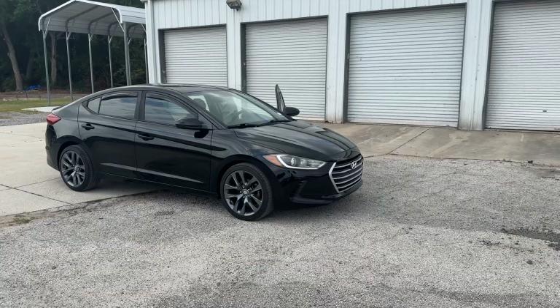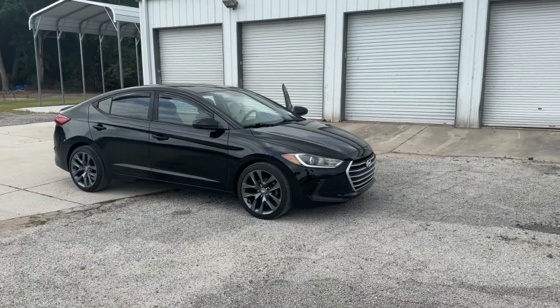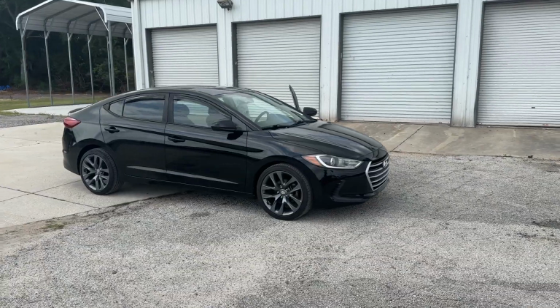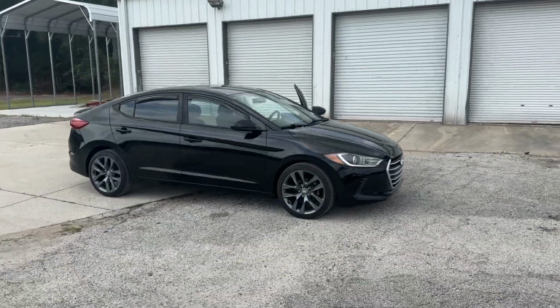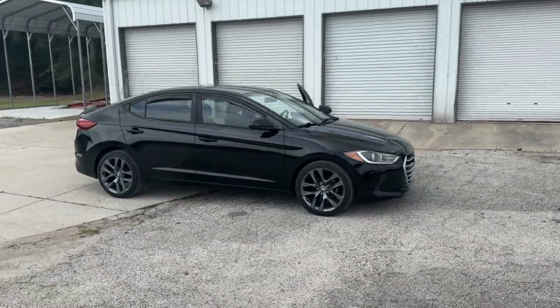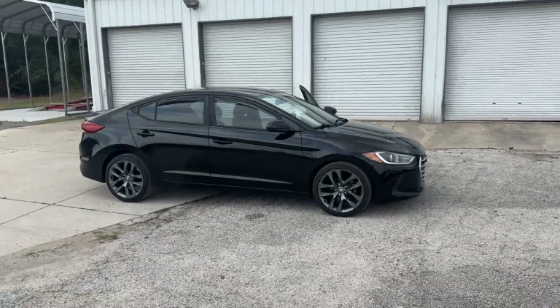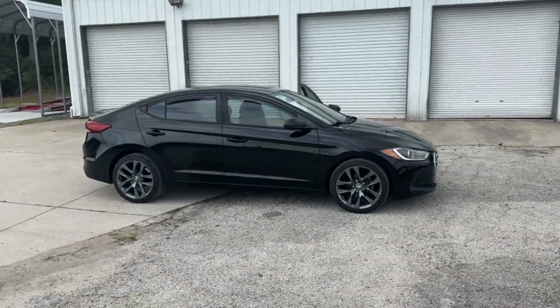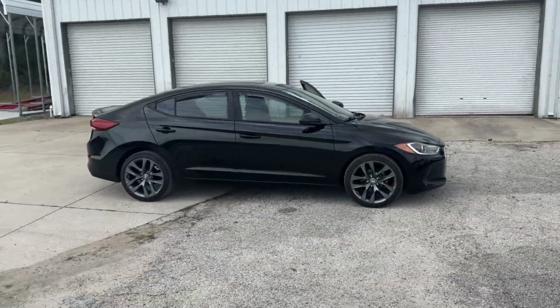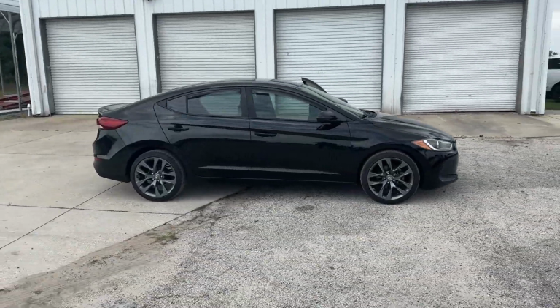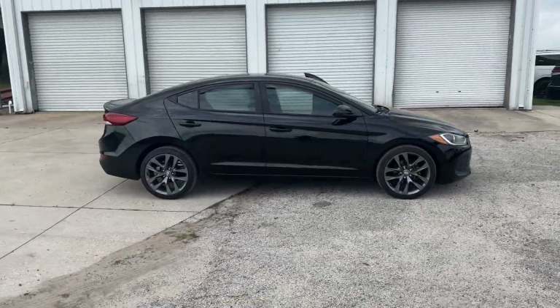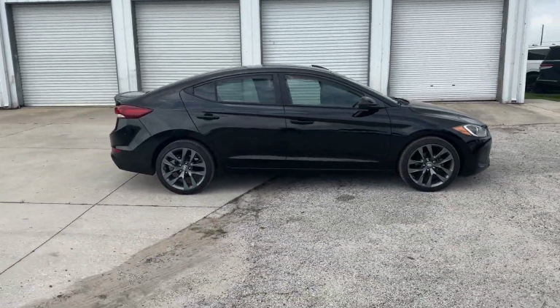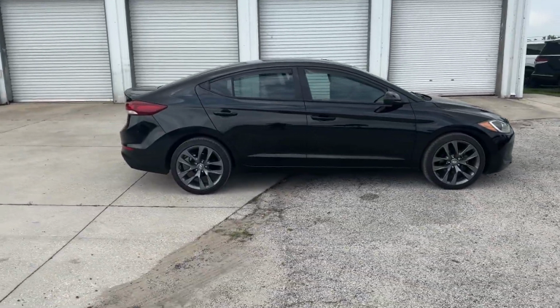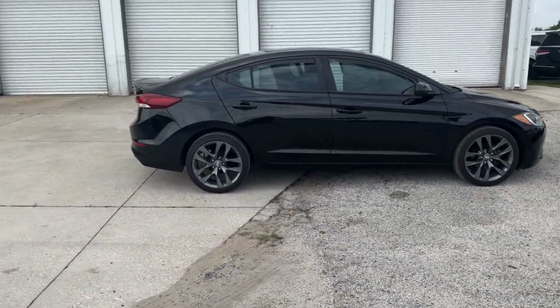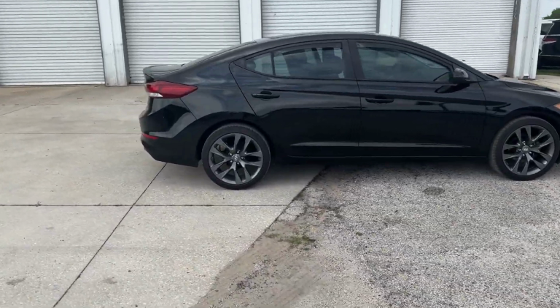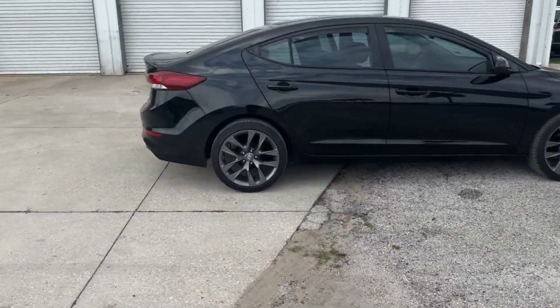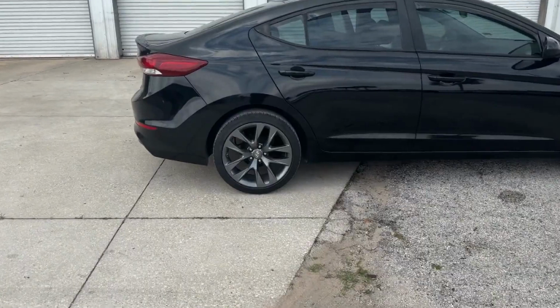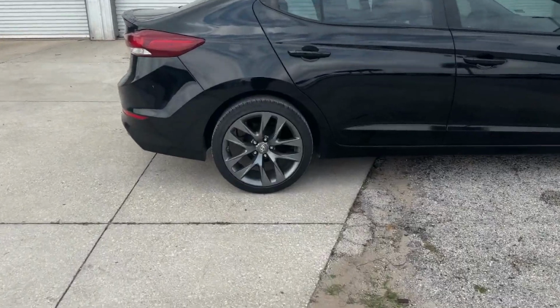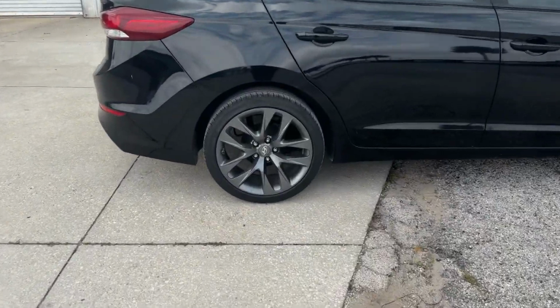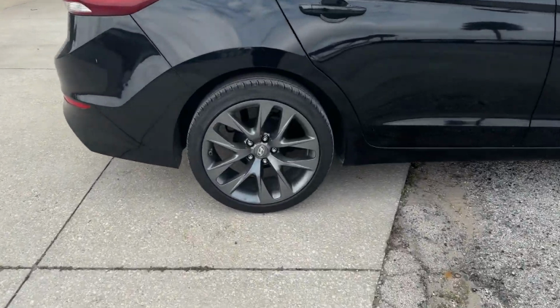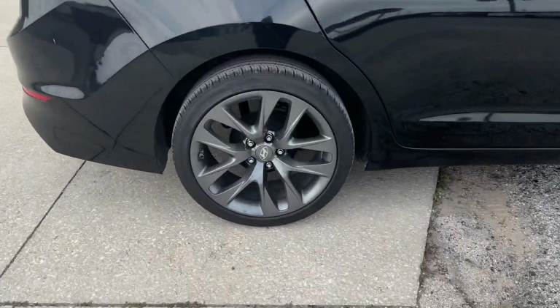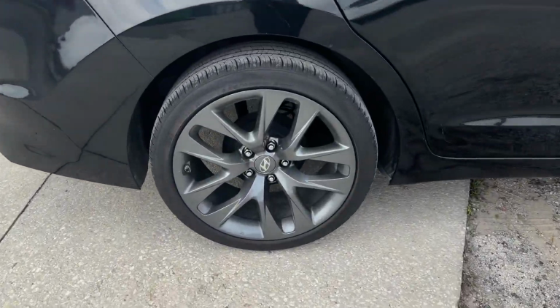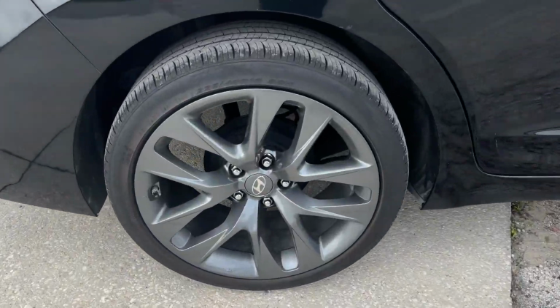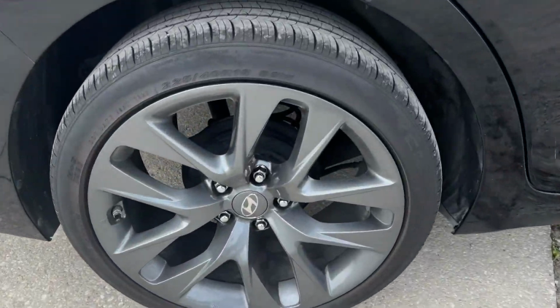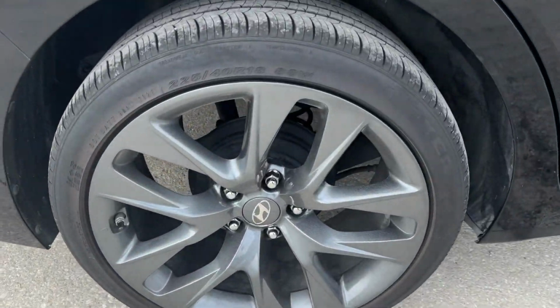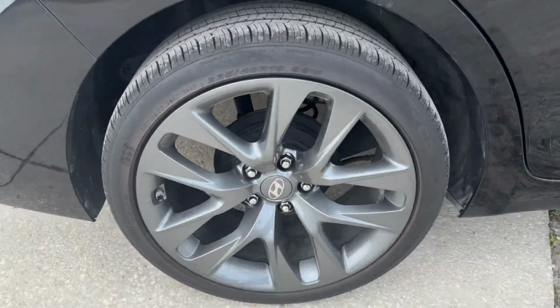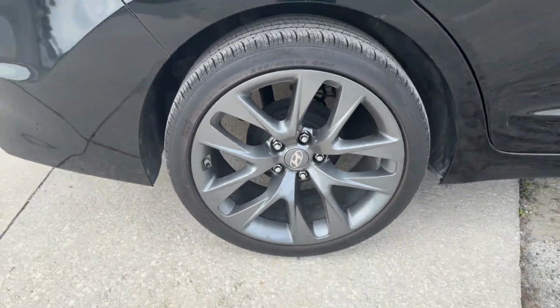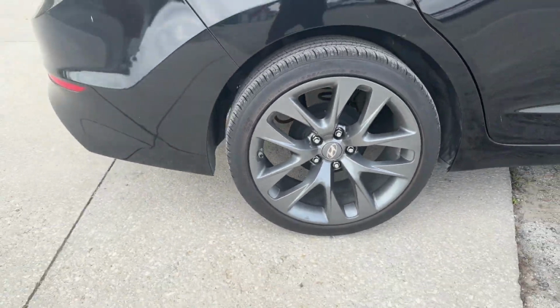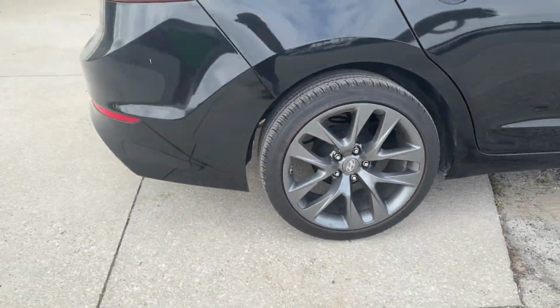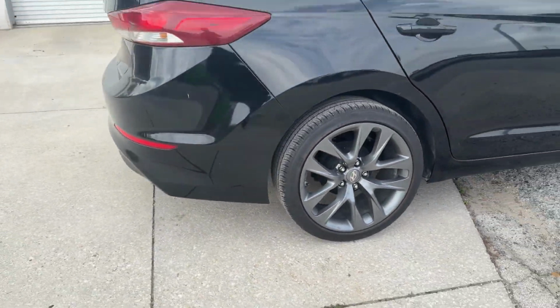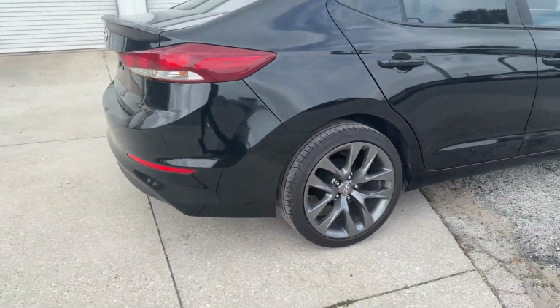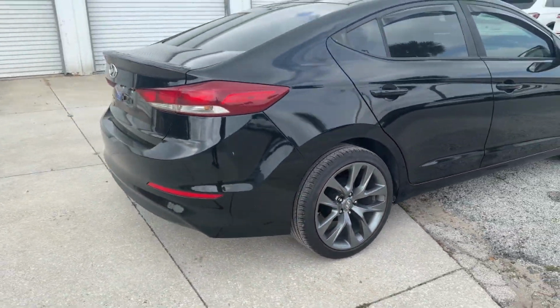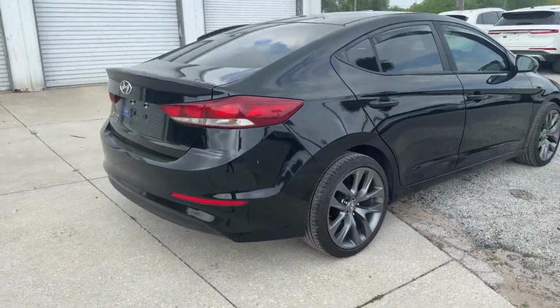2018 Hyundai Elantra with less than 69,000 miles on the odometer. This sedan combines safety and comfort with style and performance.